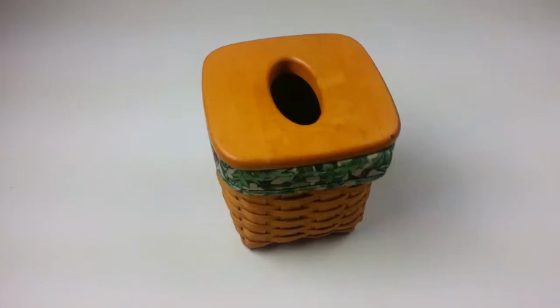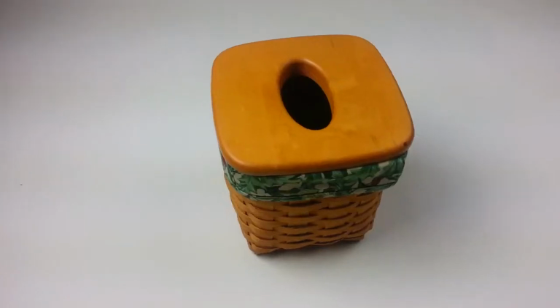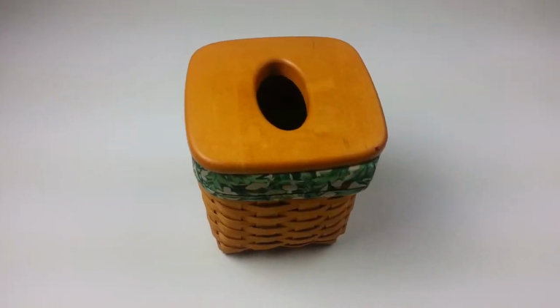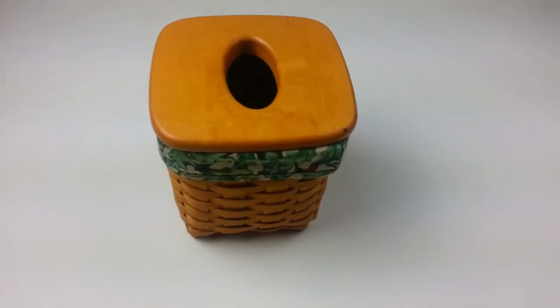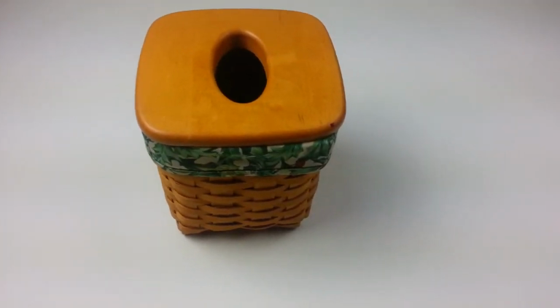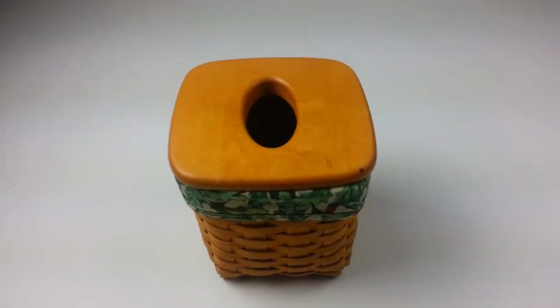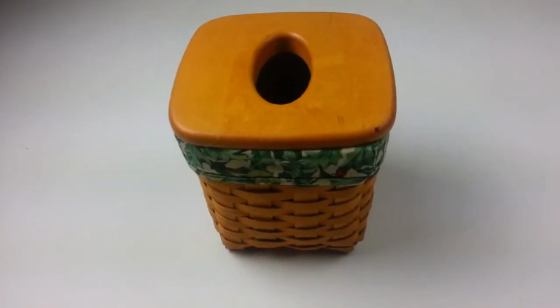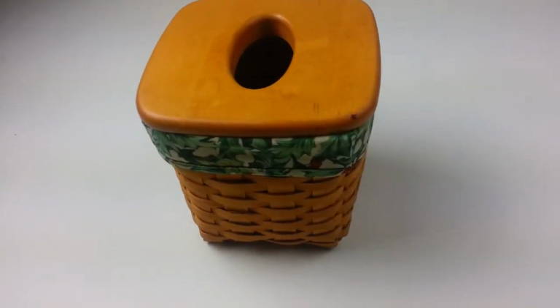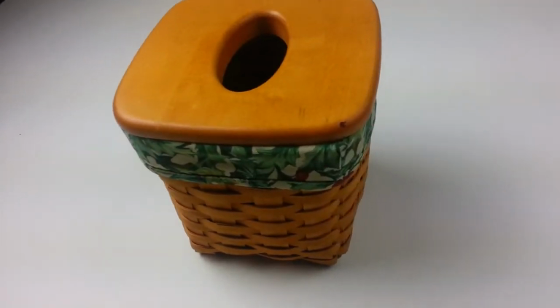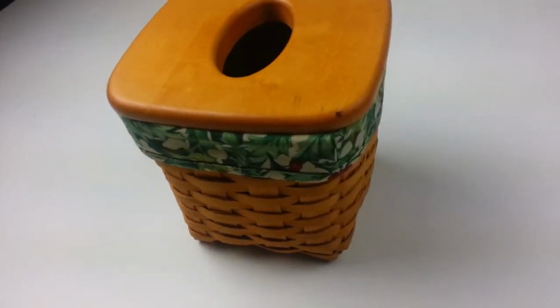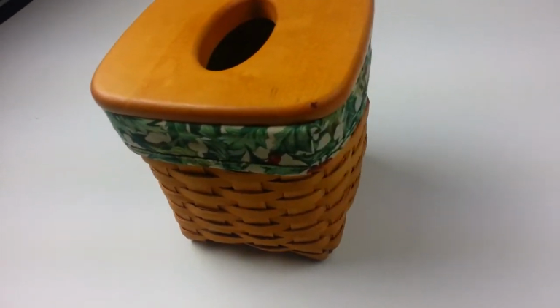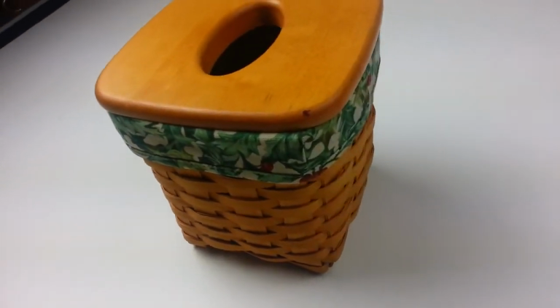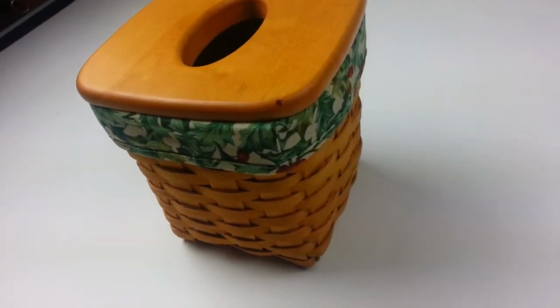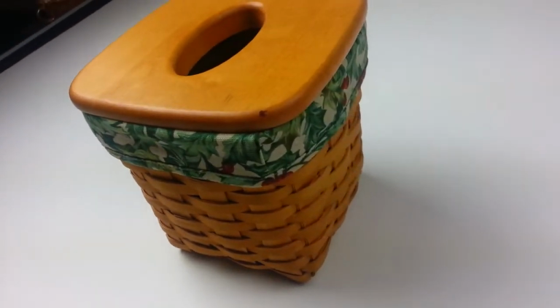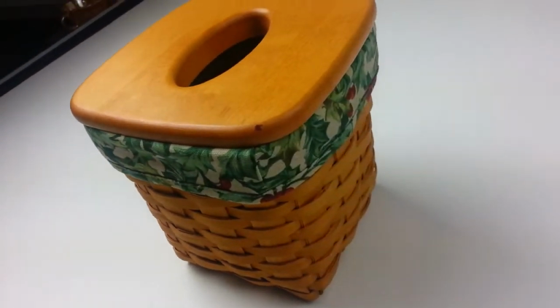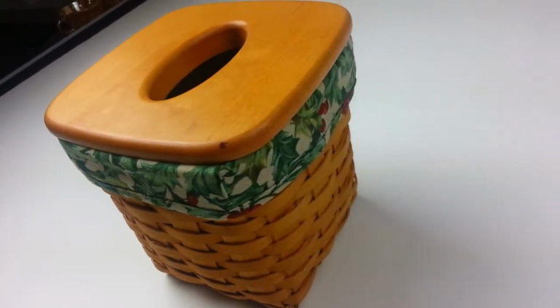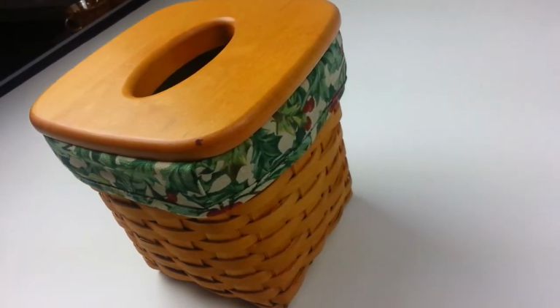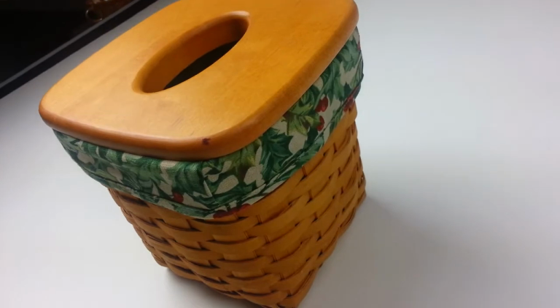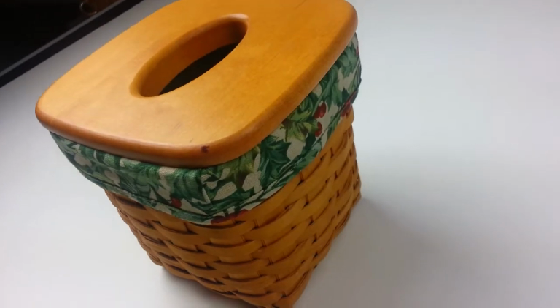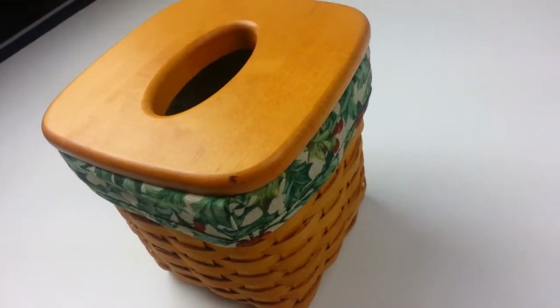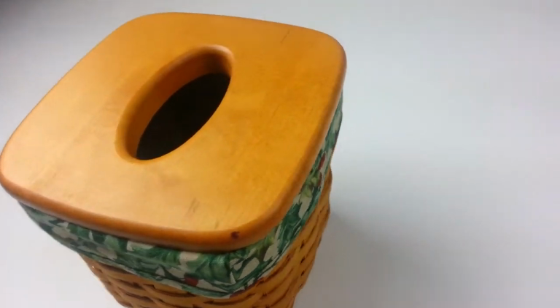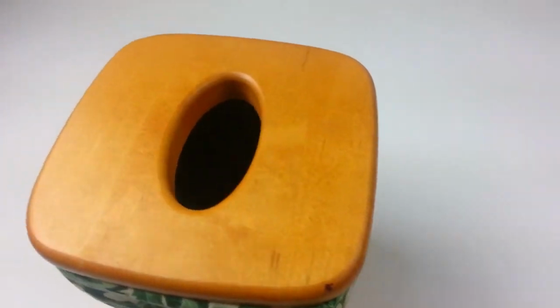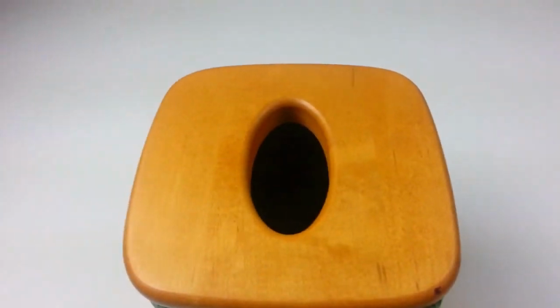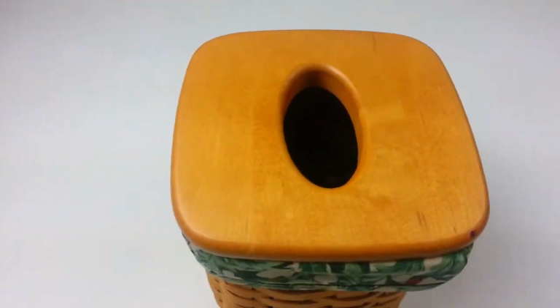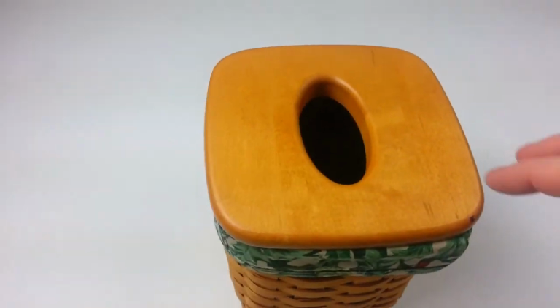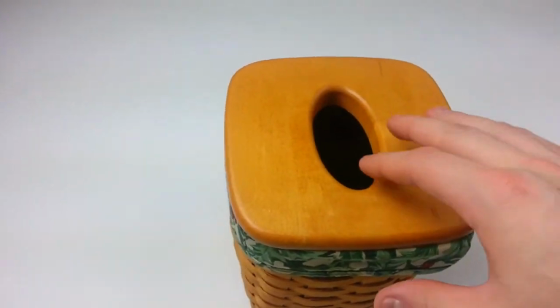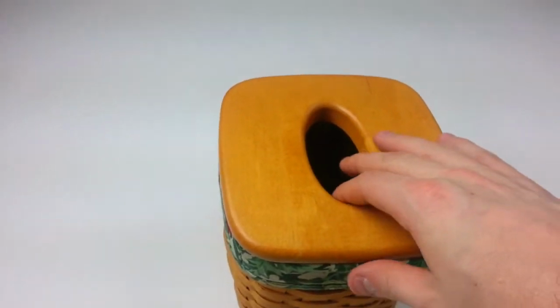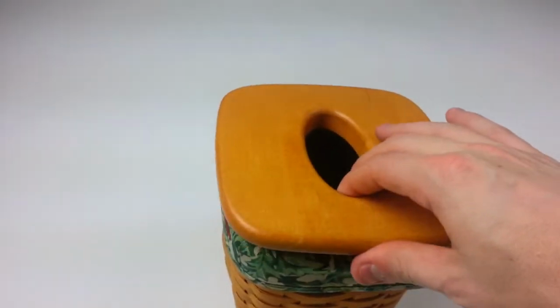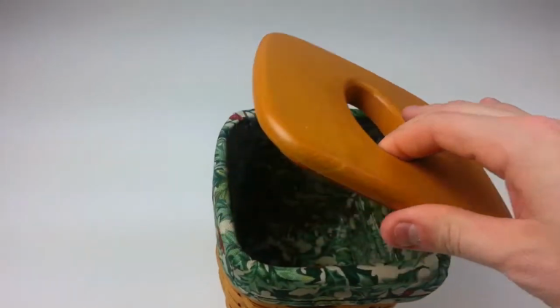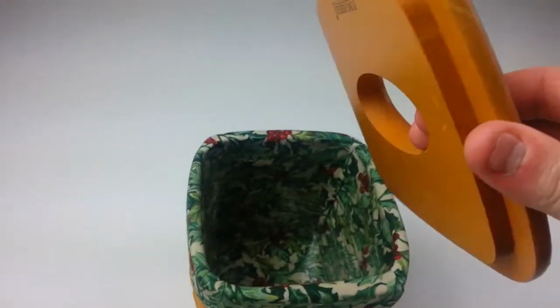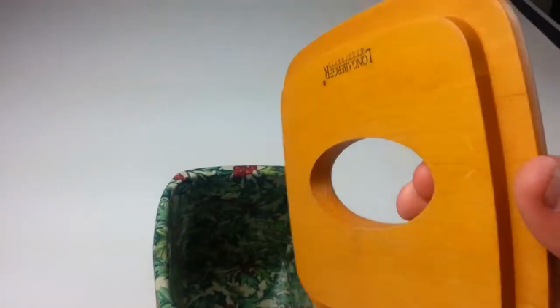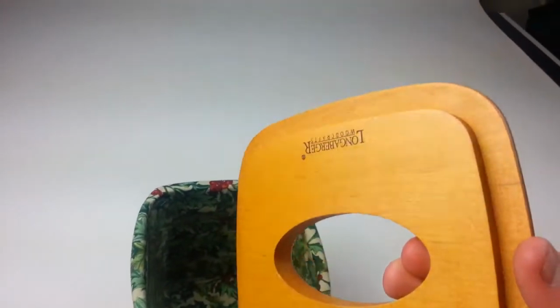Here's a nice Langenberger piece. This is from 1997 — it's a tall tissue basket. It's a classic choice for any collector.